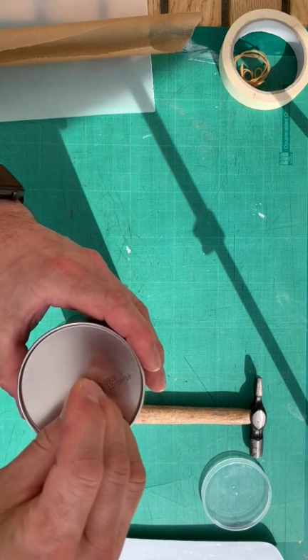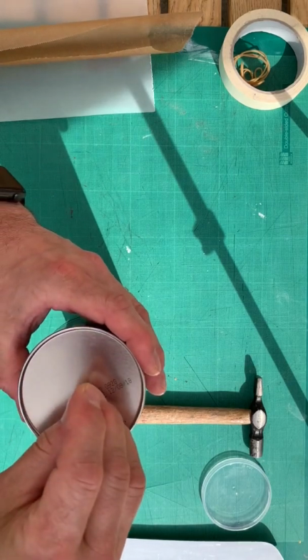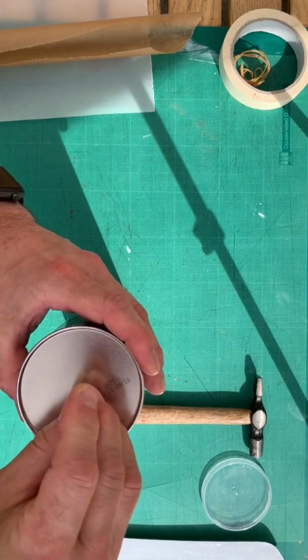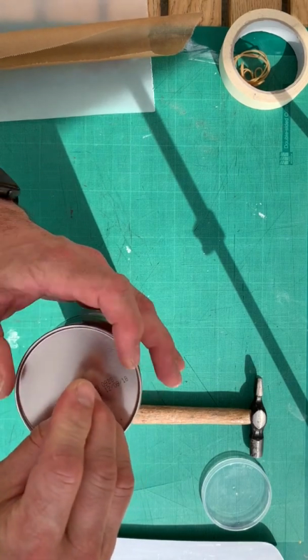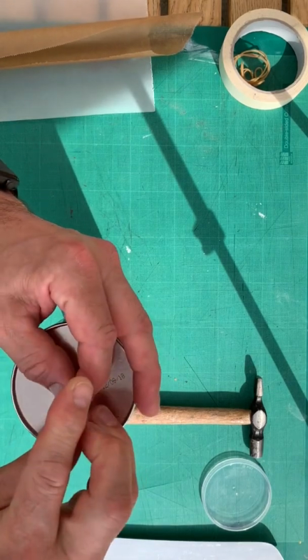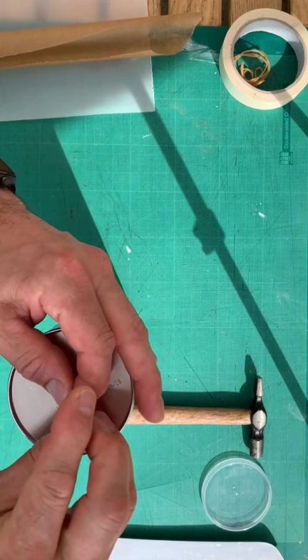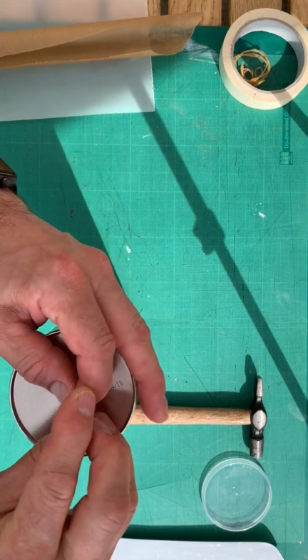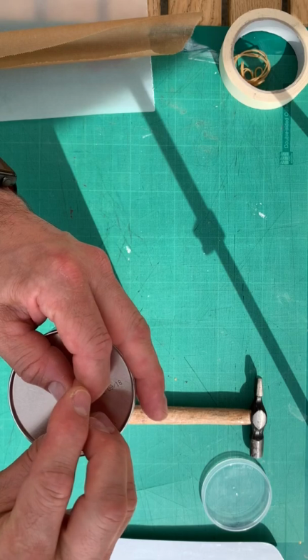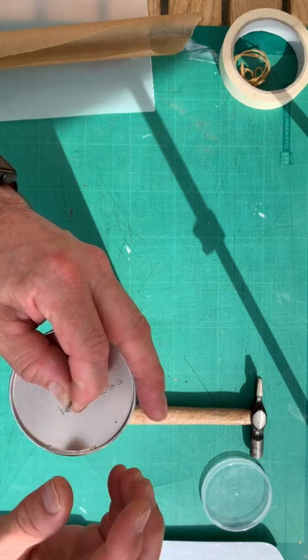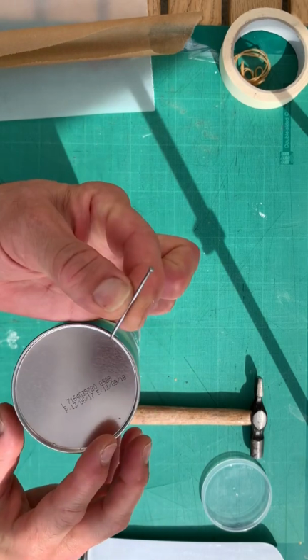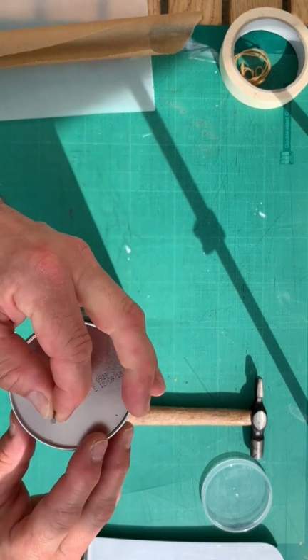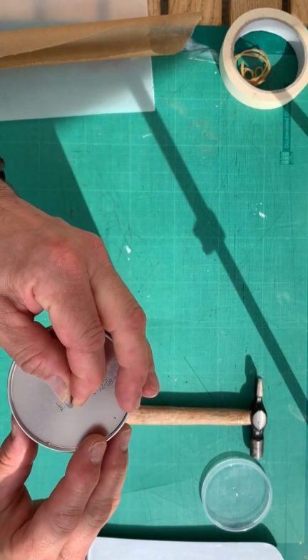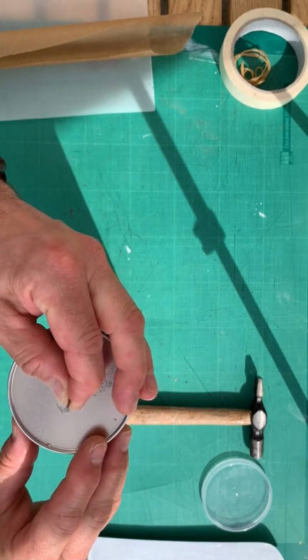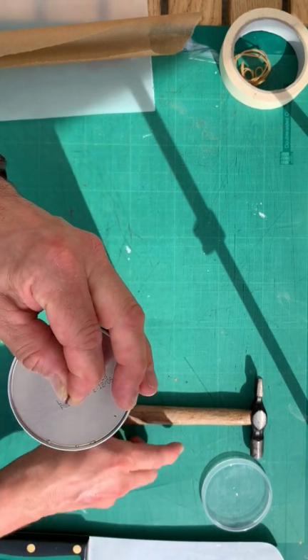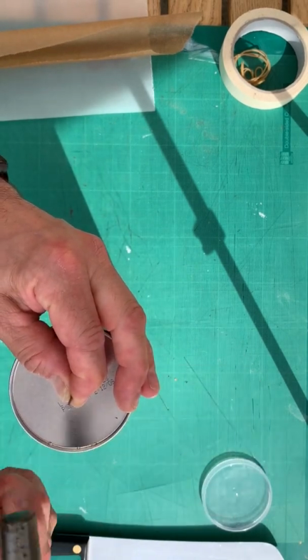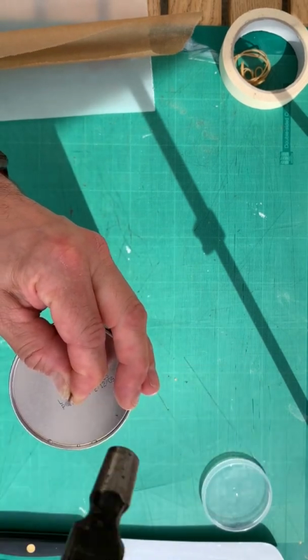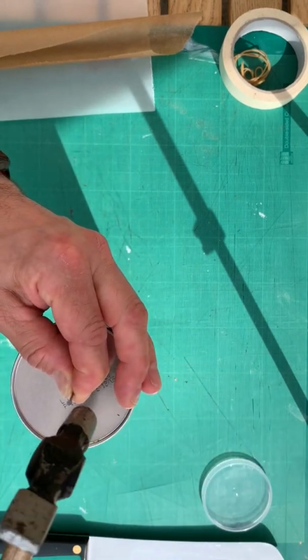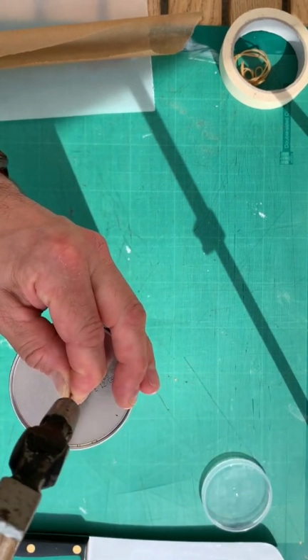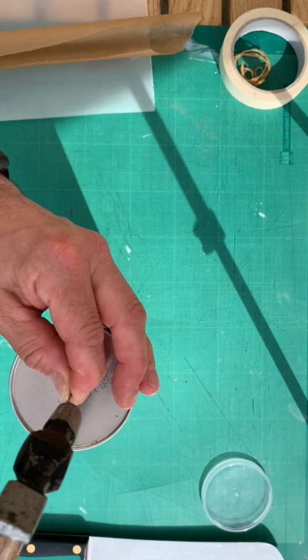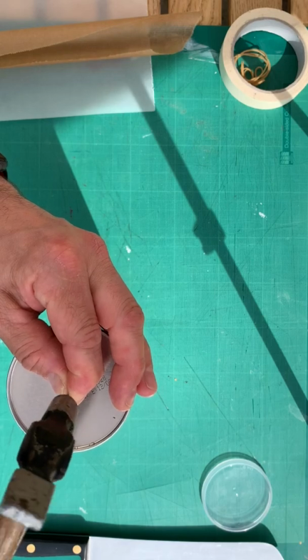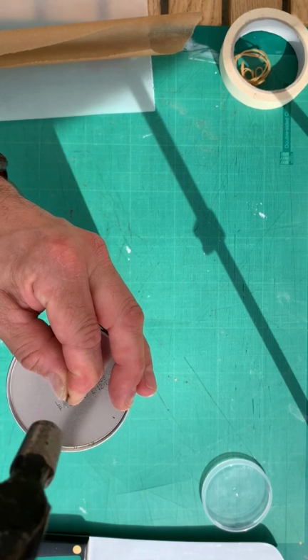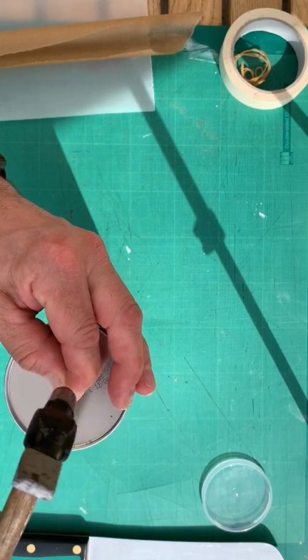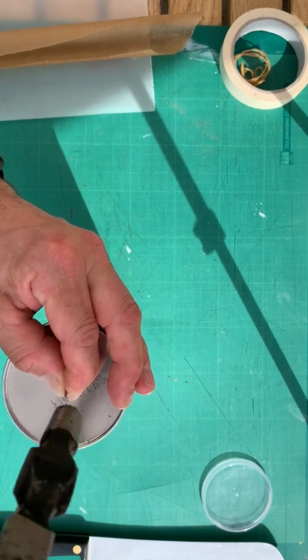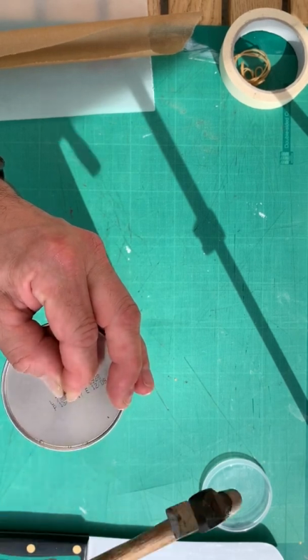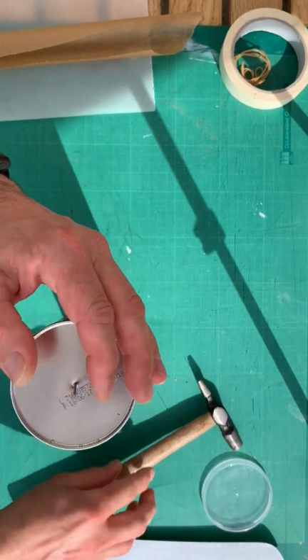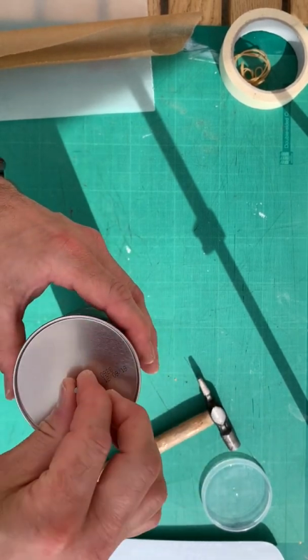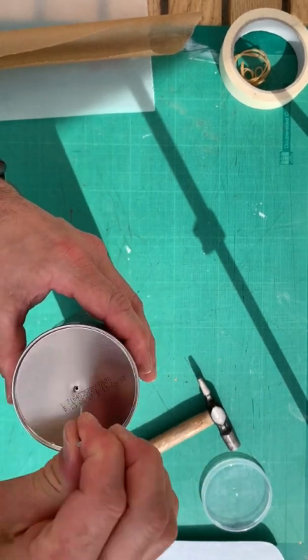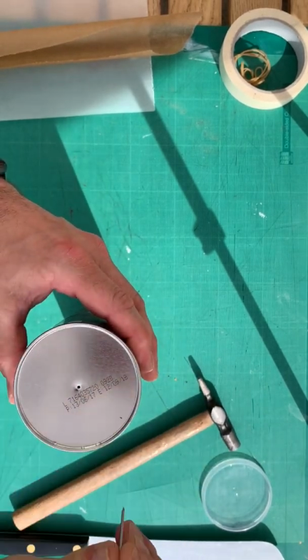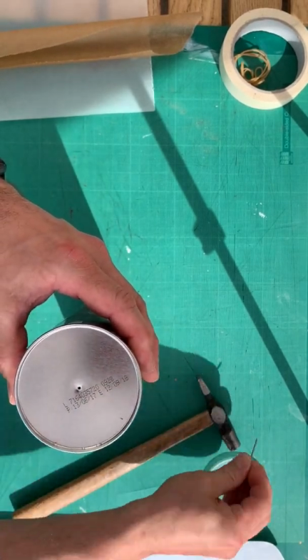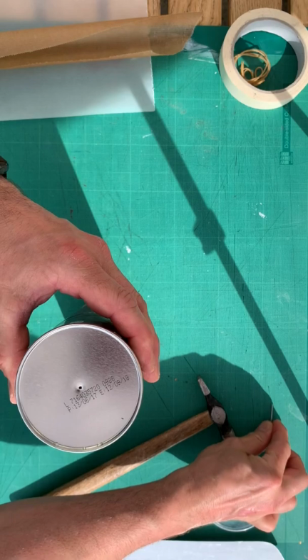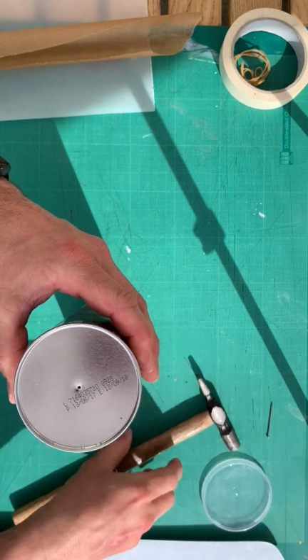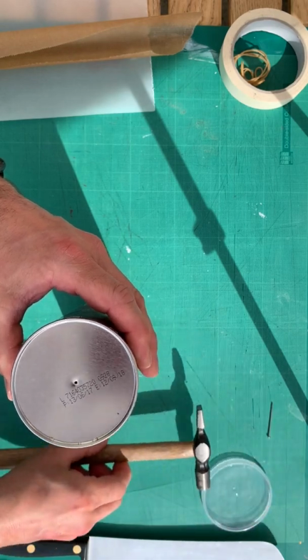So, a nice sharp nail and a hammer. This isn't the only way — I'm going to show you another way if you don't have this sort of kit at home. A couple of taps and there you have it: one pinhole.